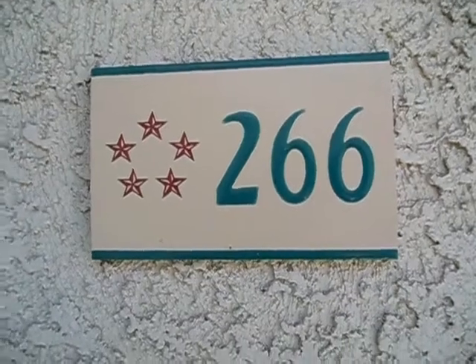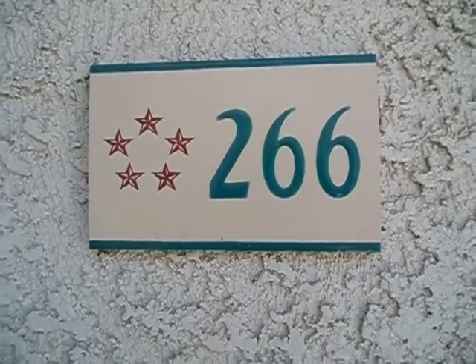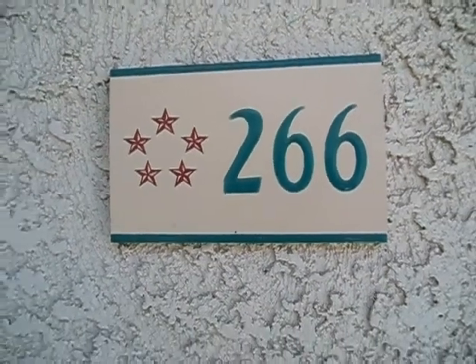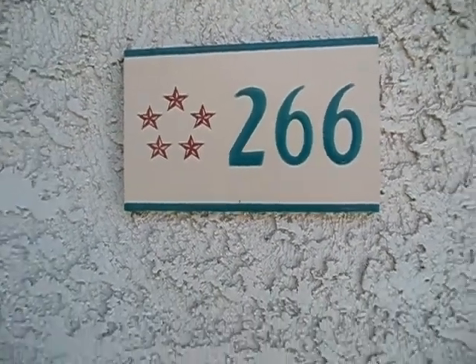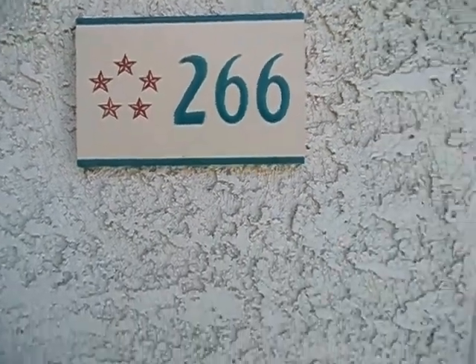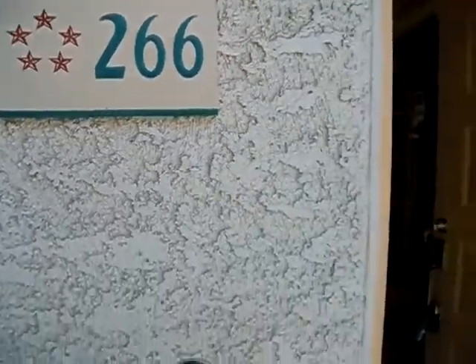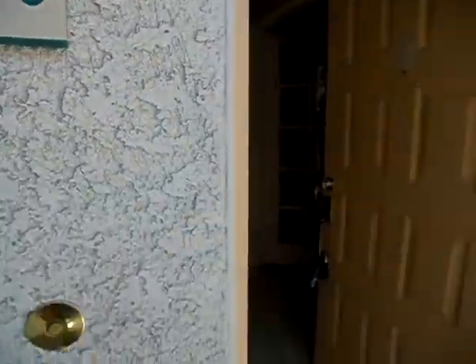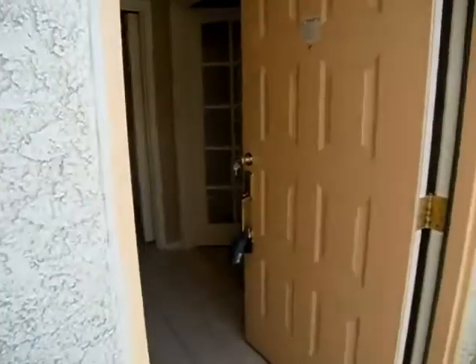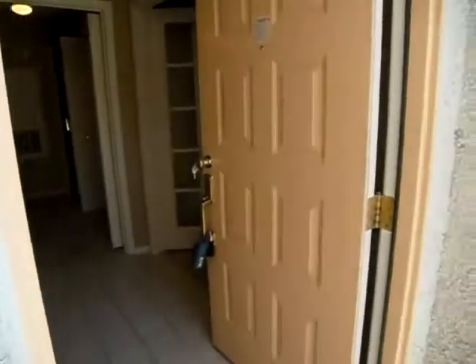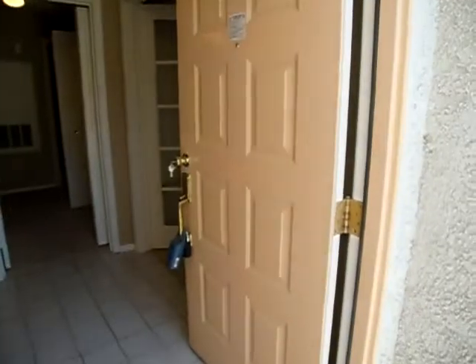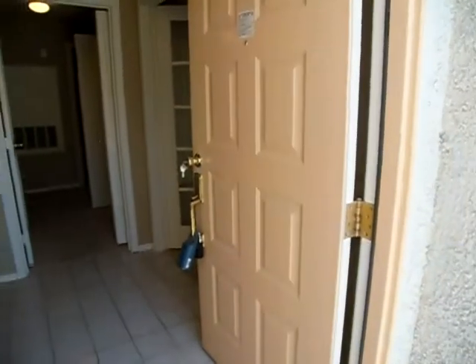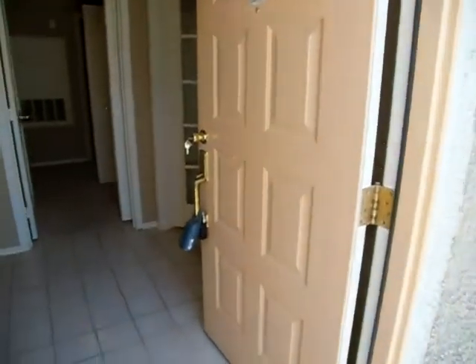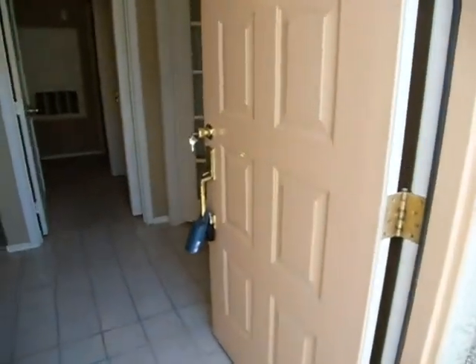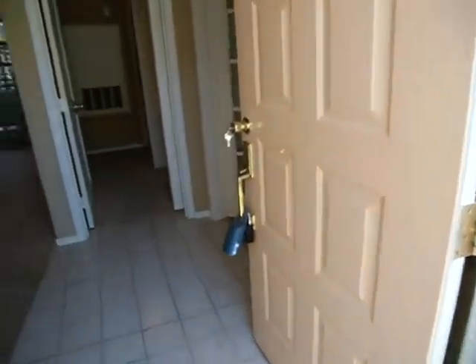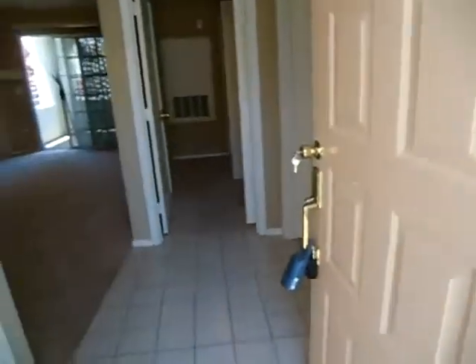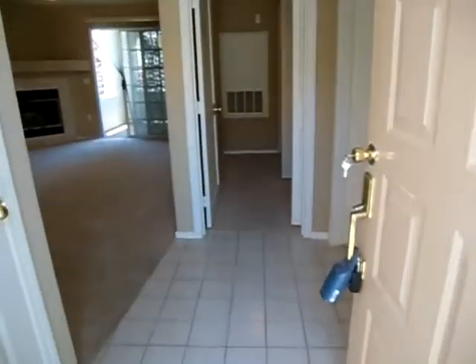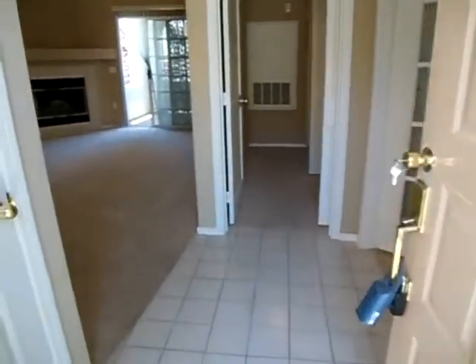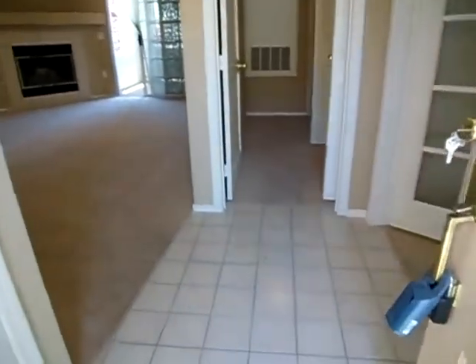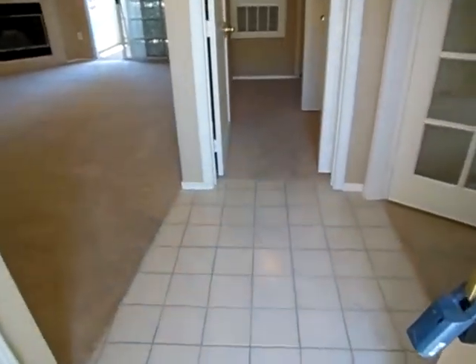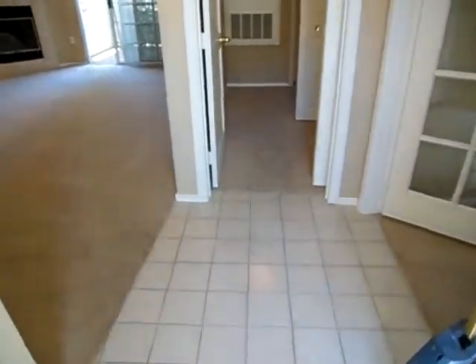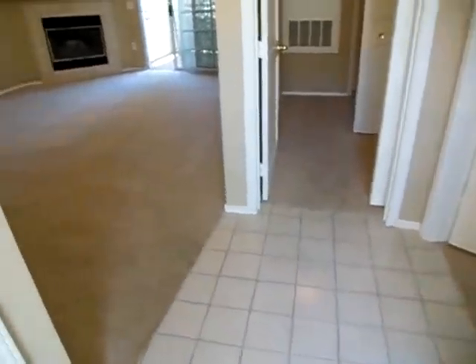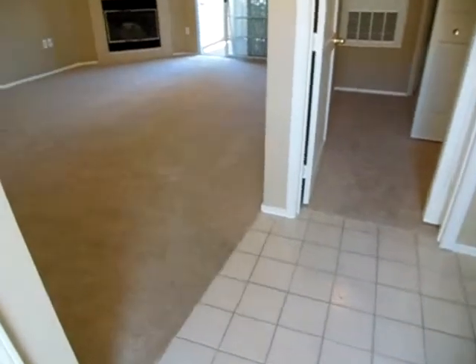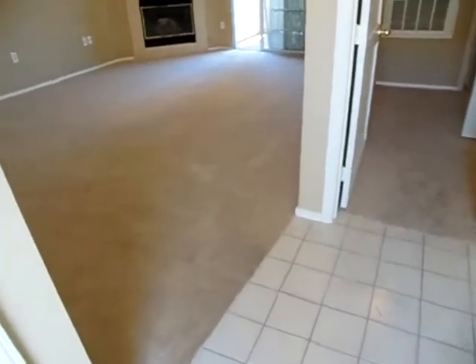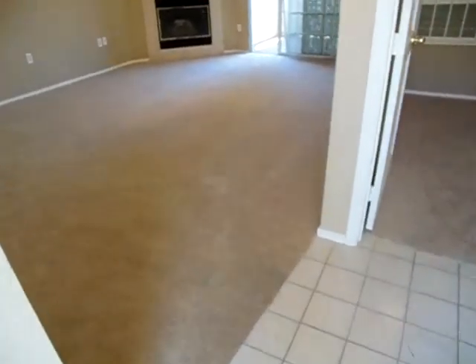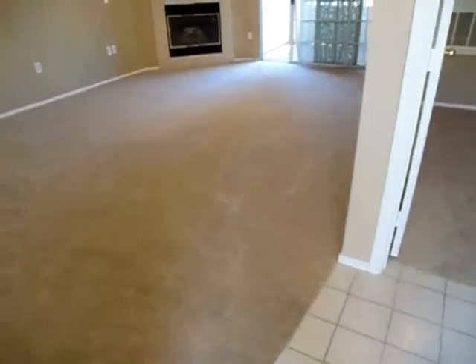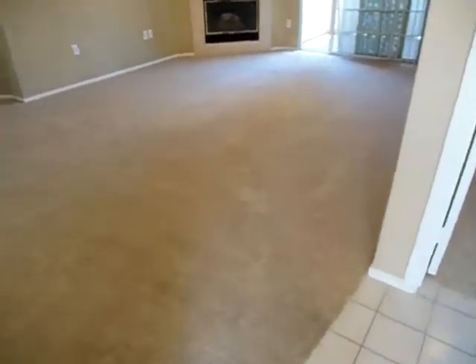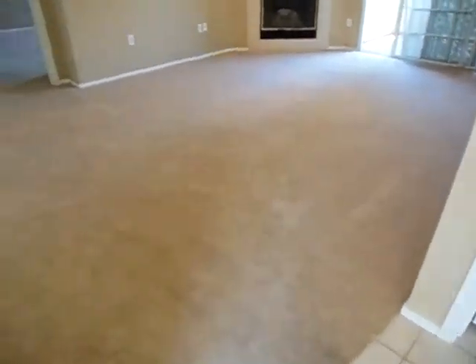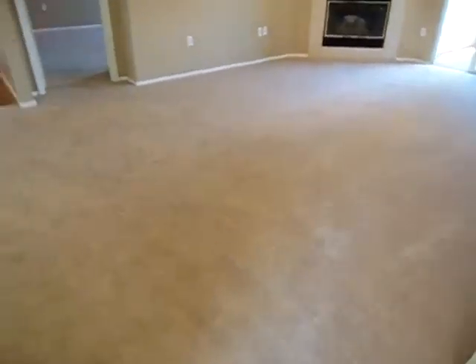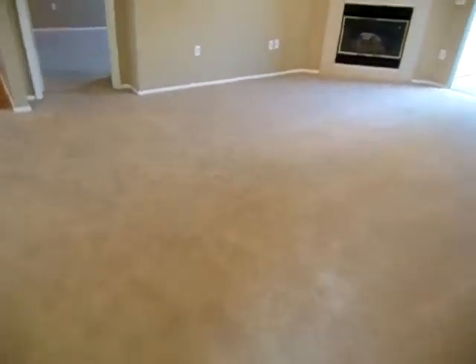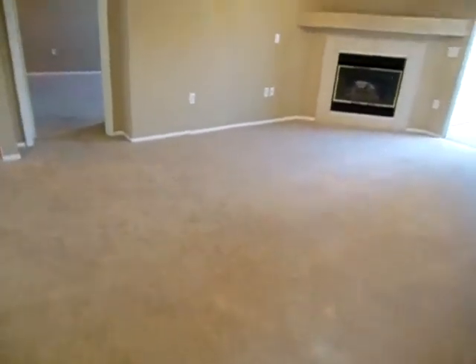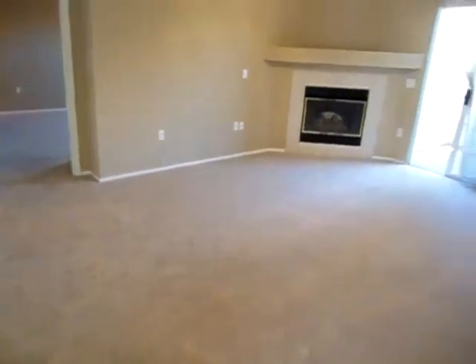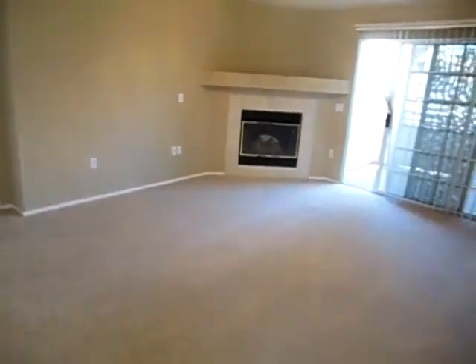This is 266 Bossick. Very nice complex. It's got grassy areas with mature trees and a beautiful pool and spa. The place is spotless.